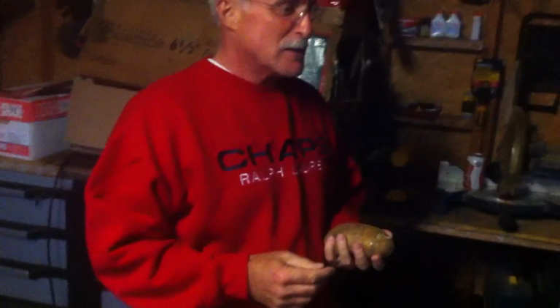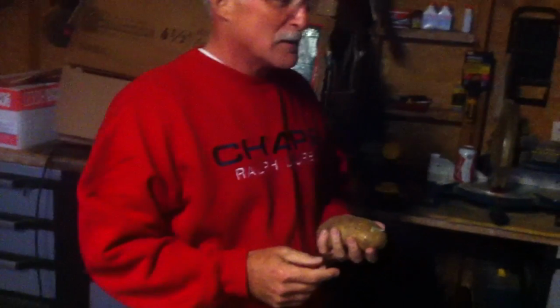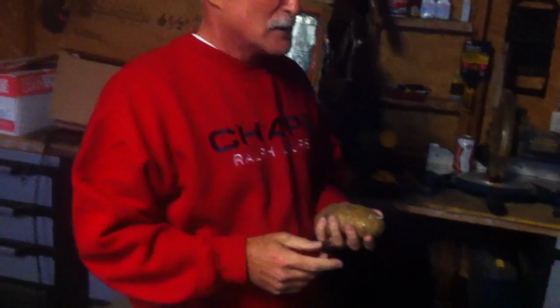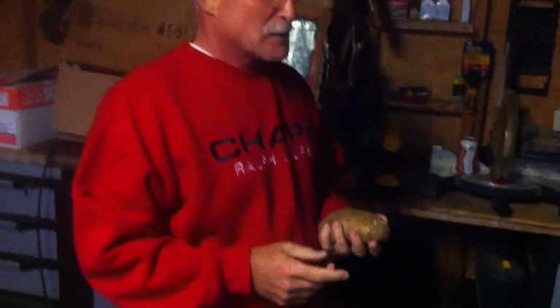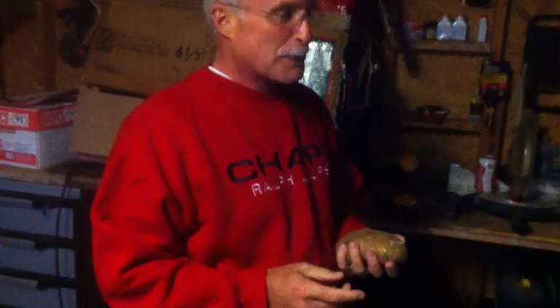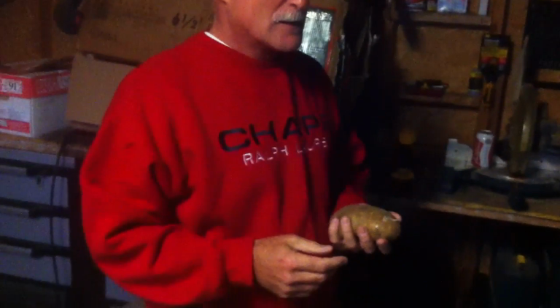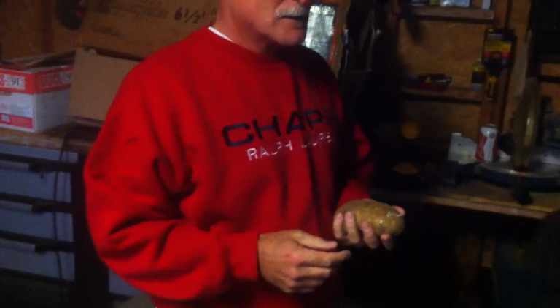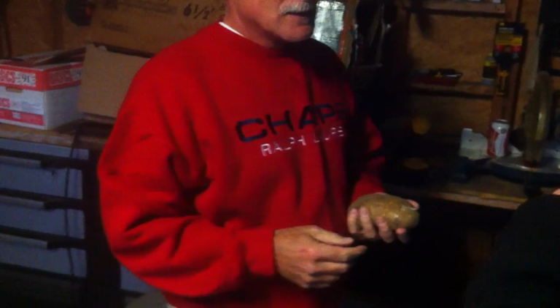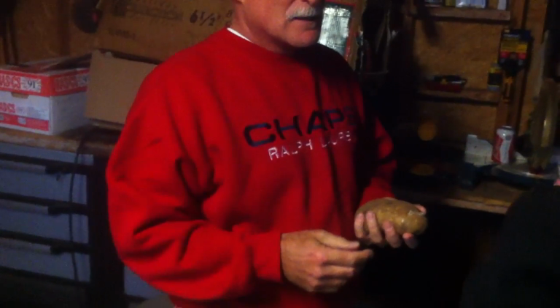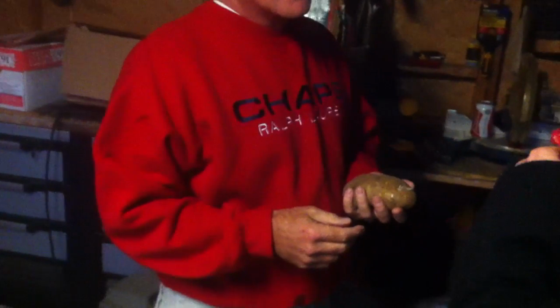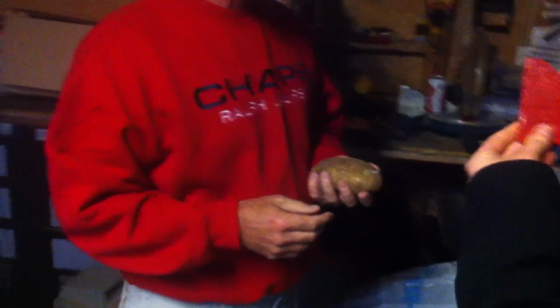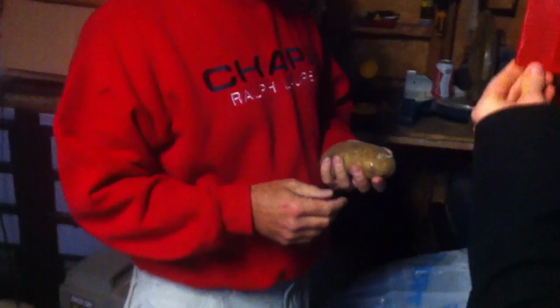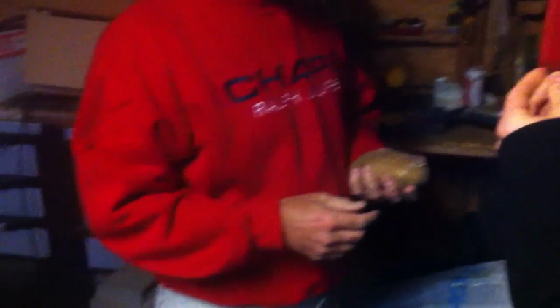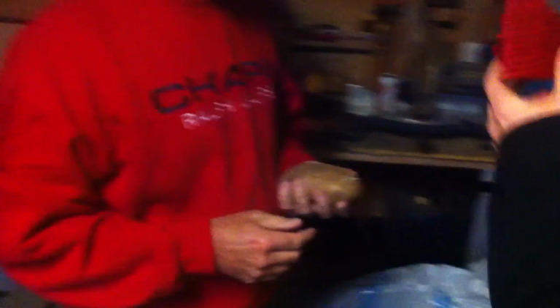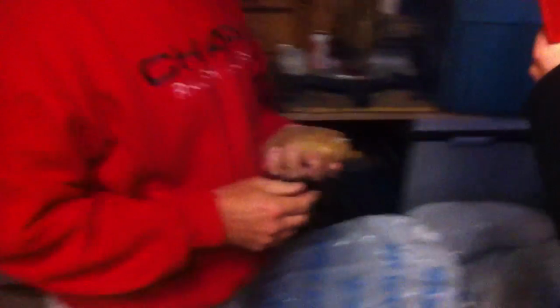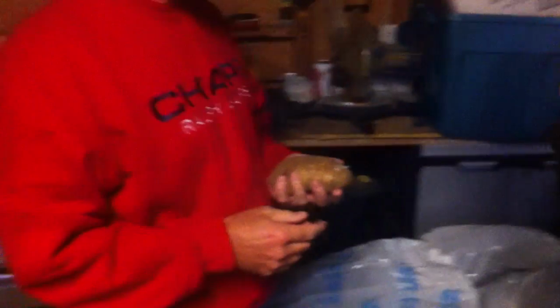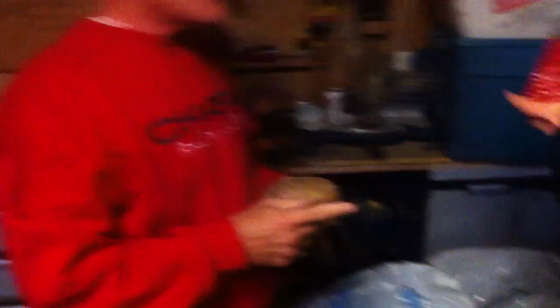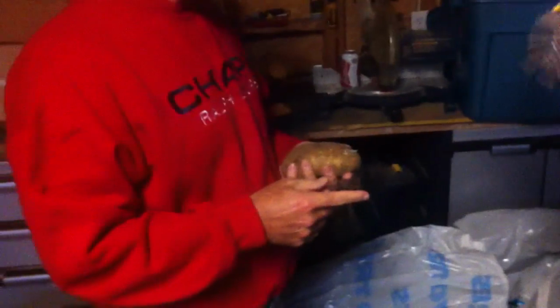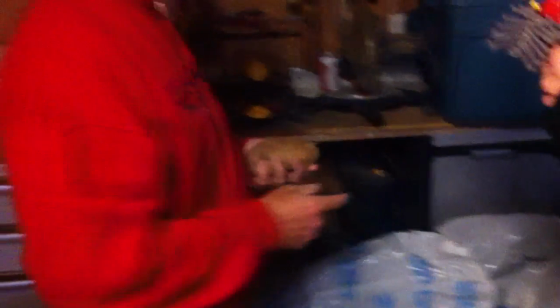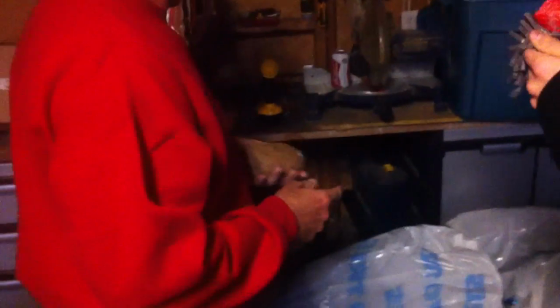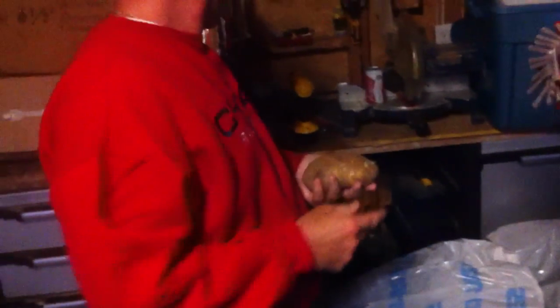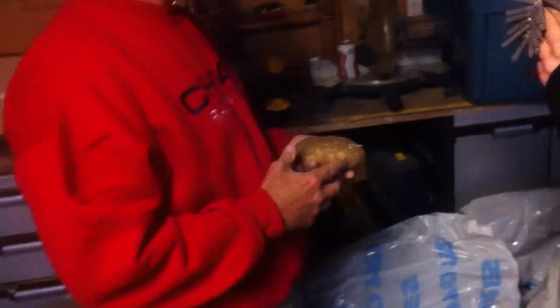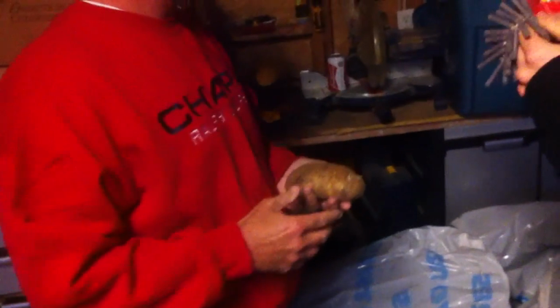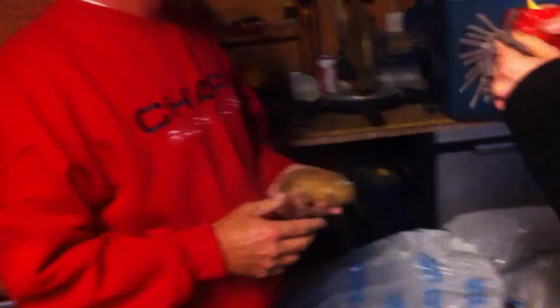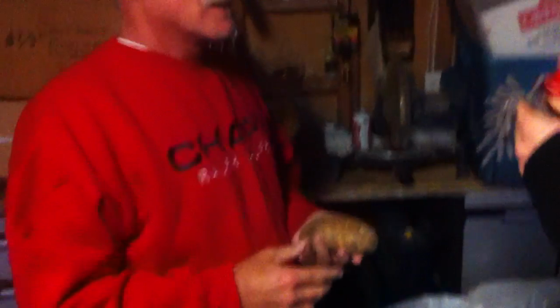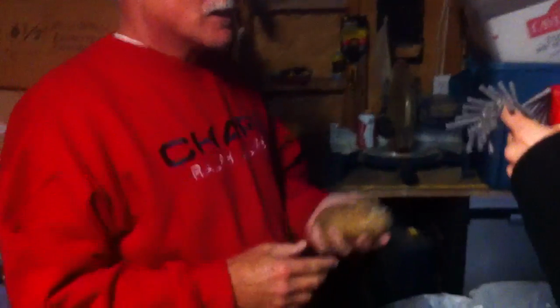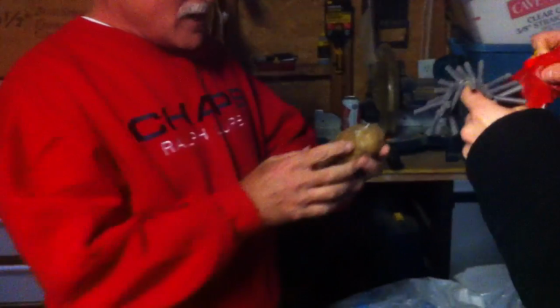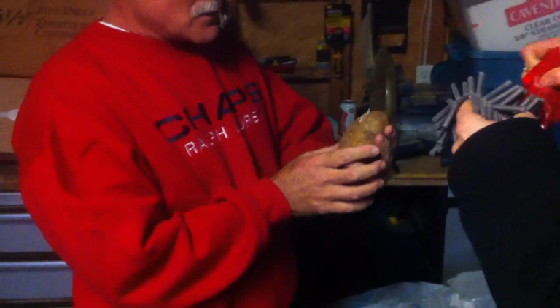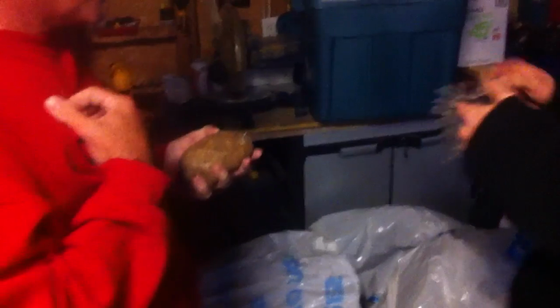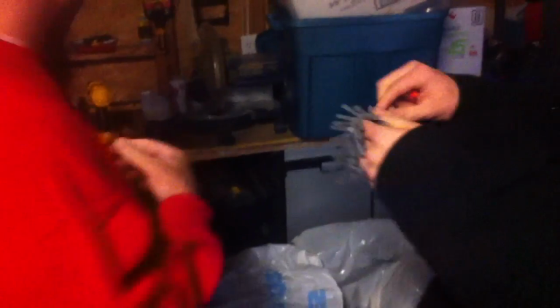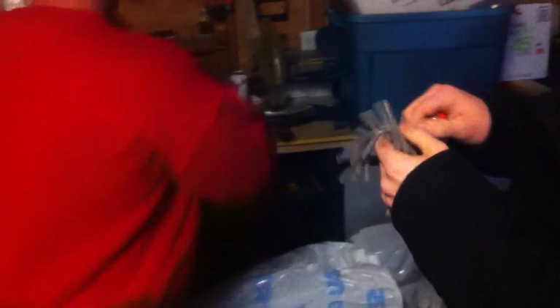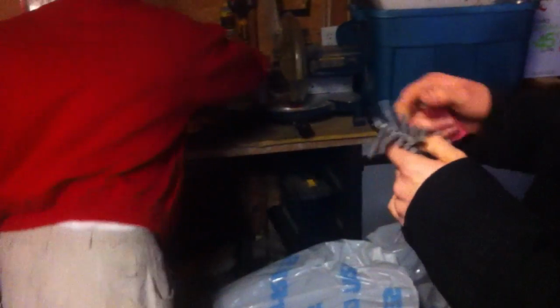My dad said we should blow some things up. It looks about three quarters. He ran into the house, grabbed a potato and a power drill. There's some firecrackers and a potato.